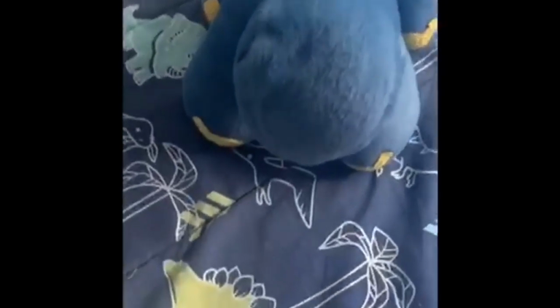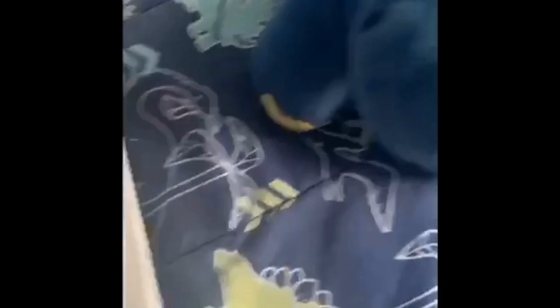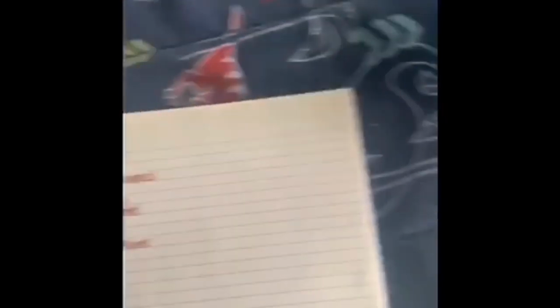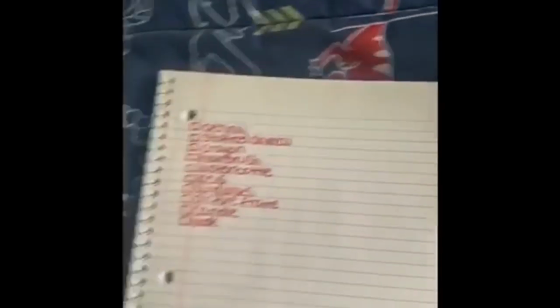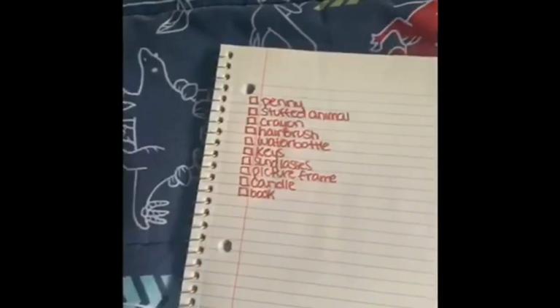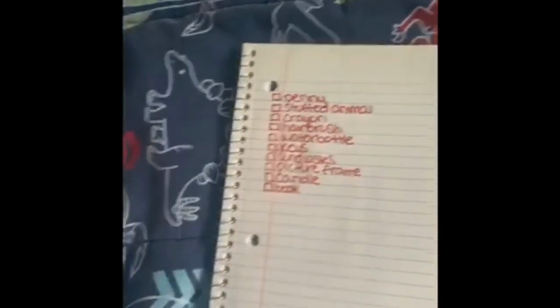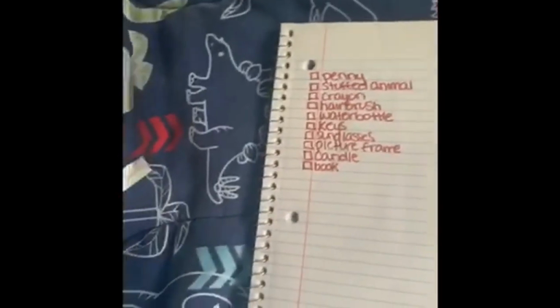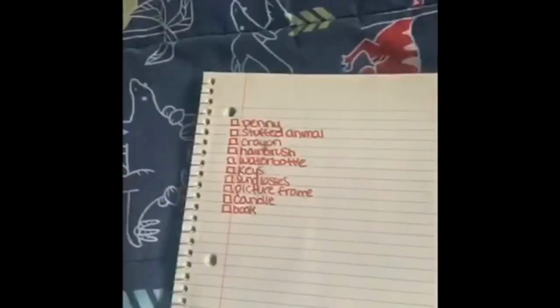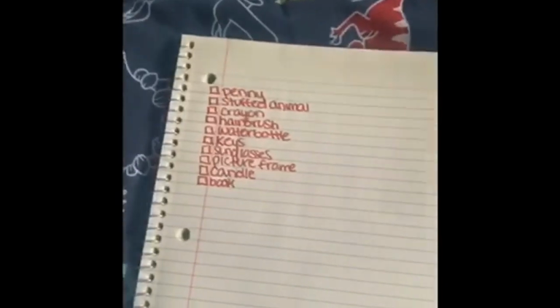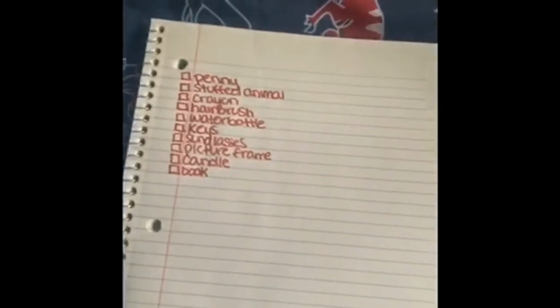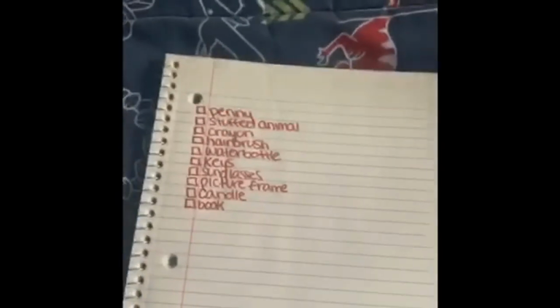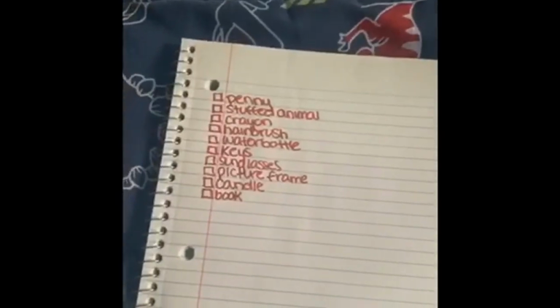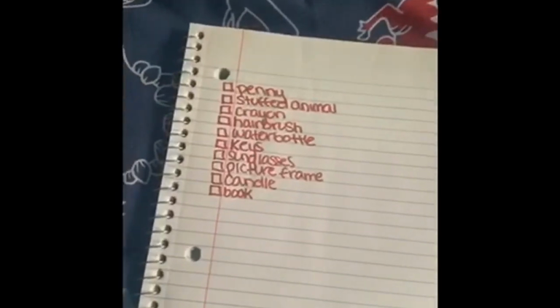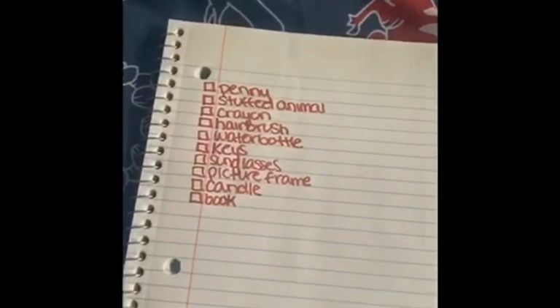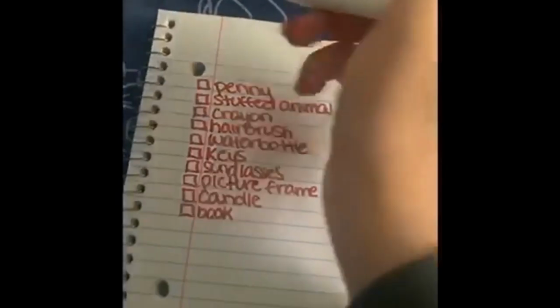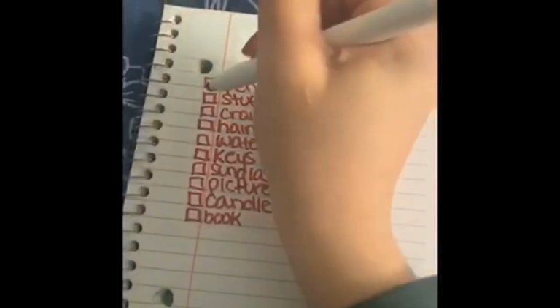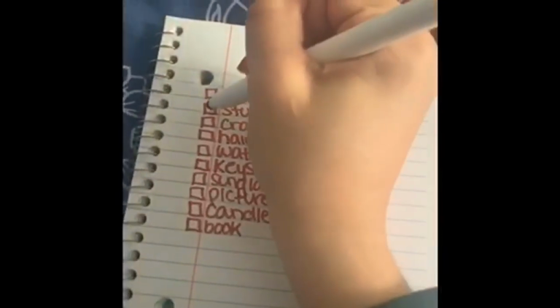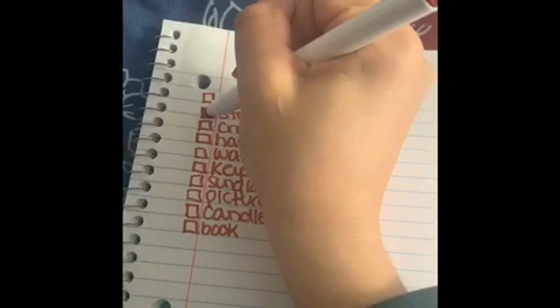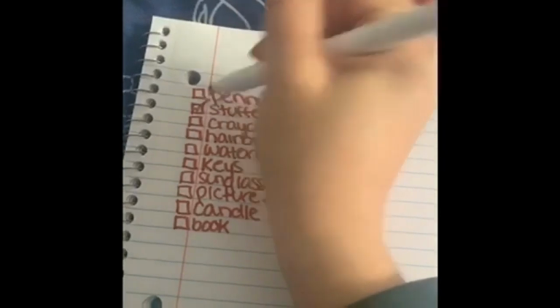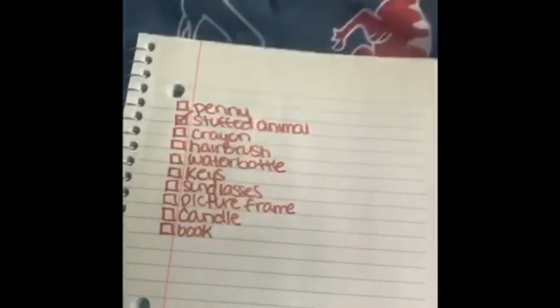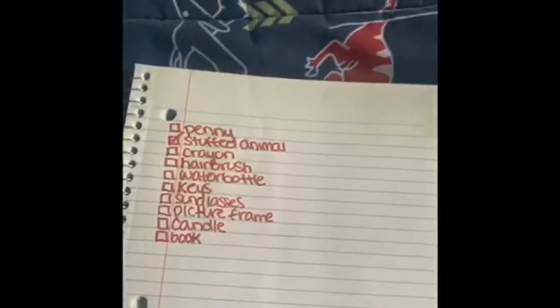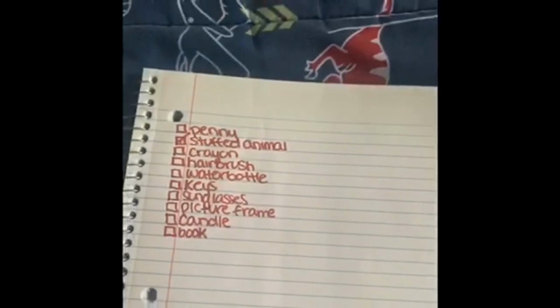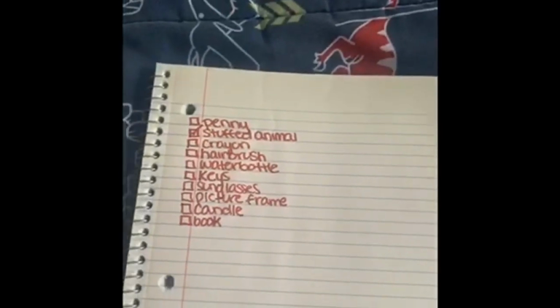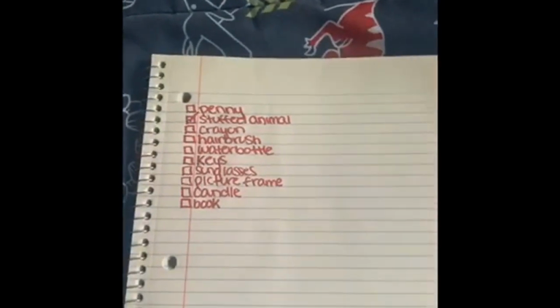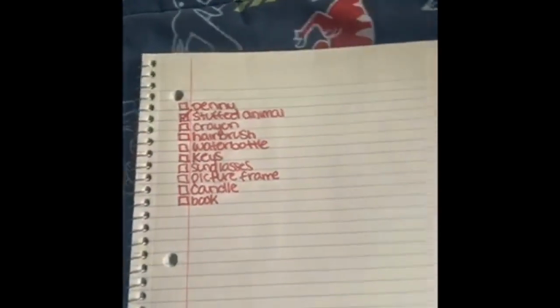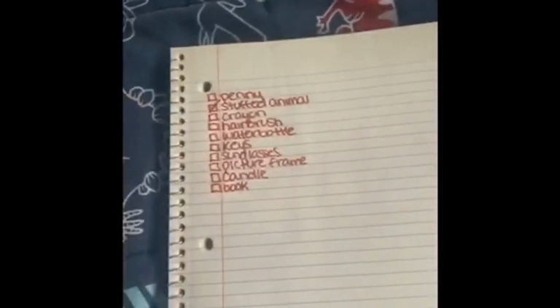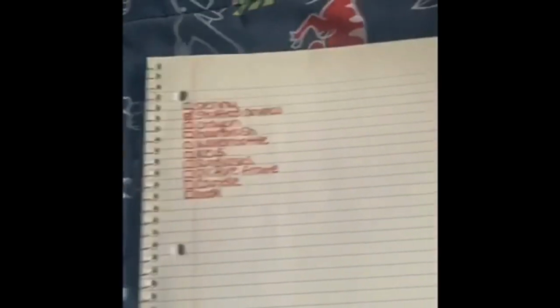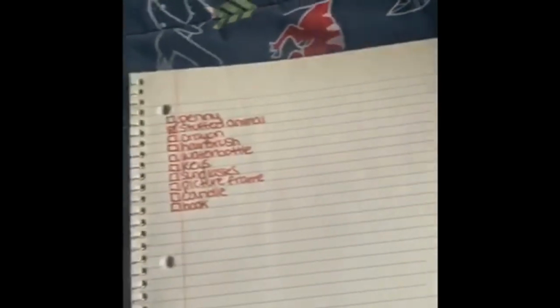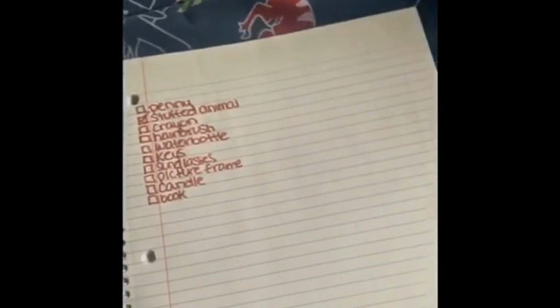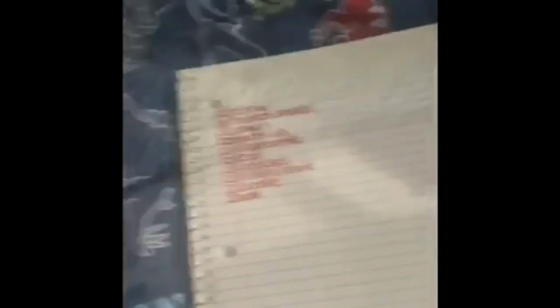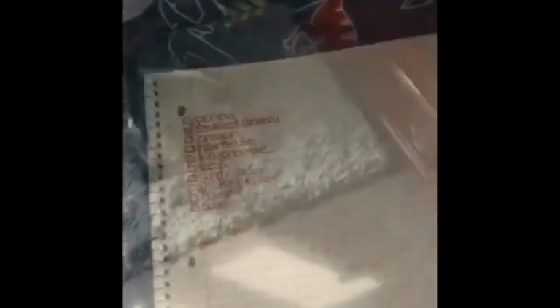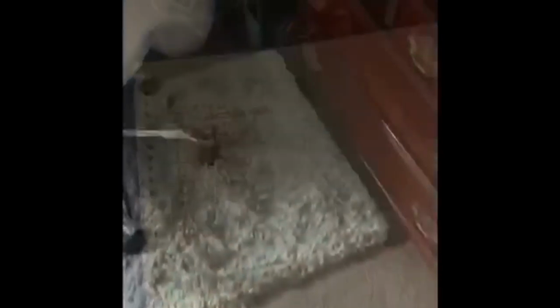I already knew where to go. I just went to my brother's room and then checked off stuffed animal once I was done, and went on to look for the next object.